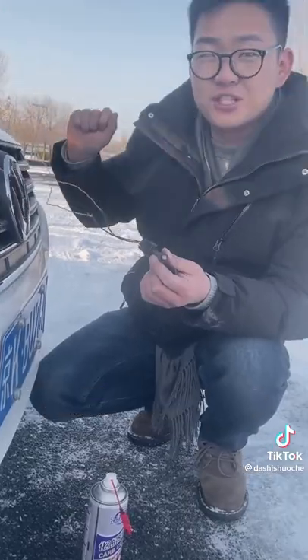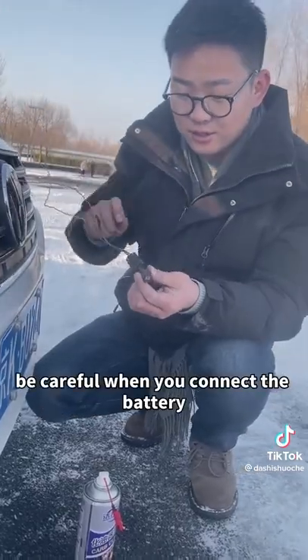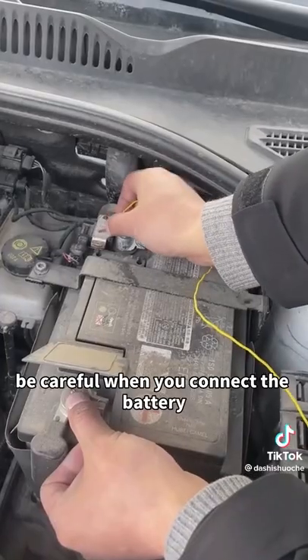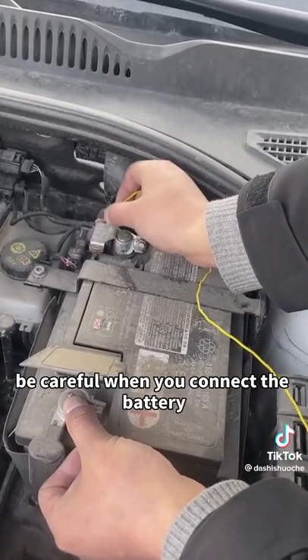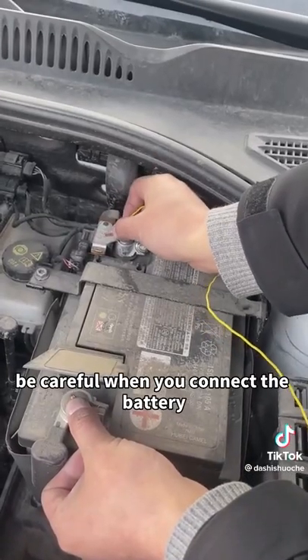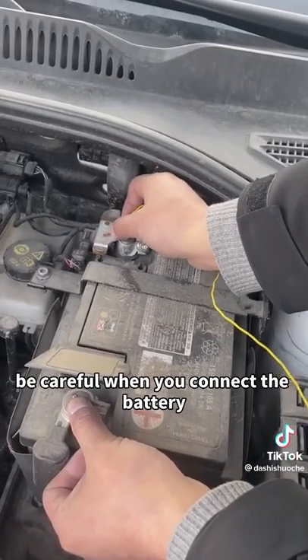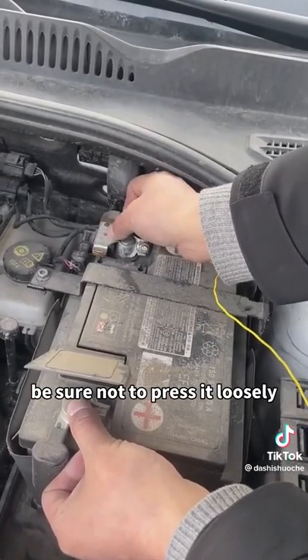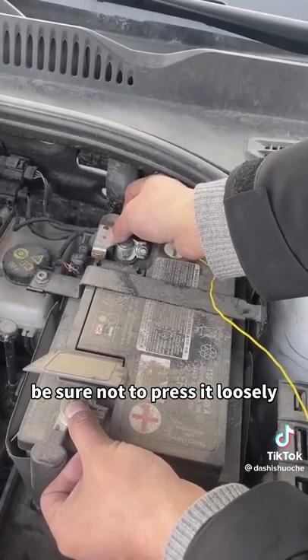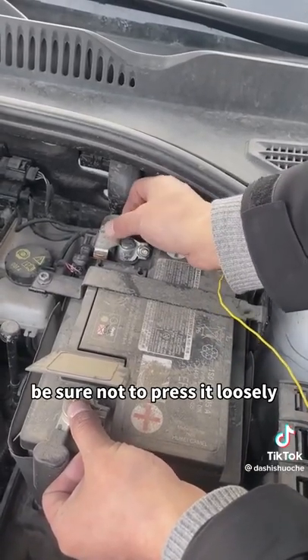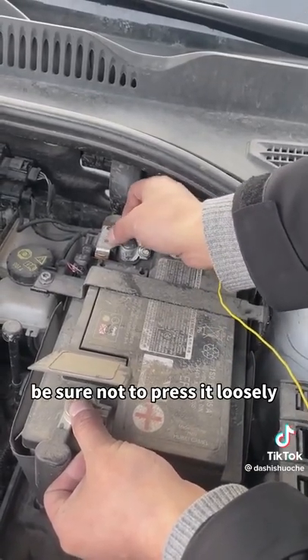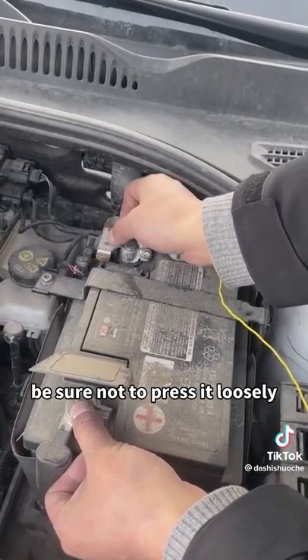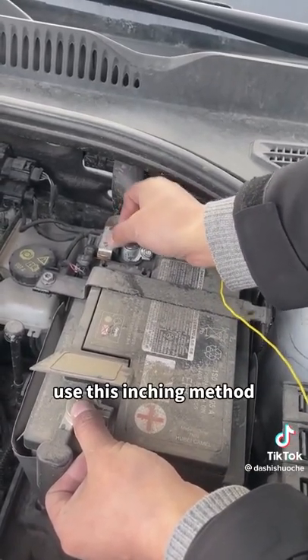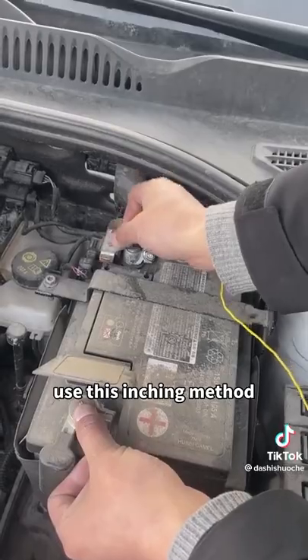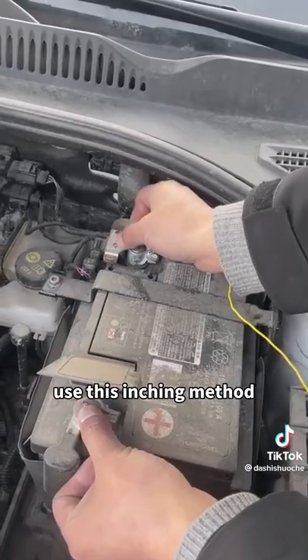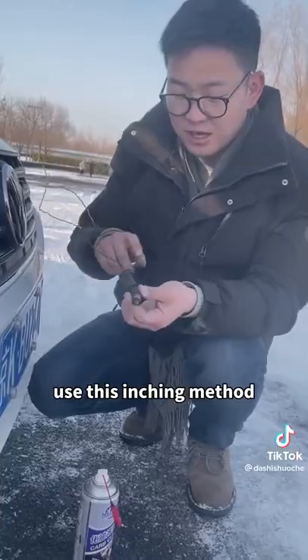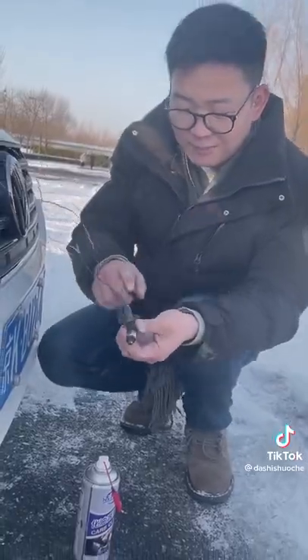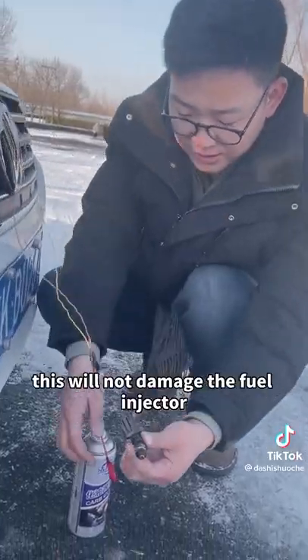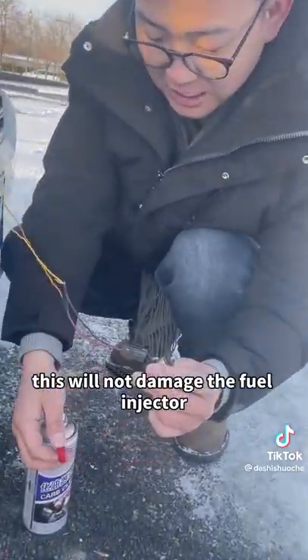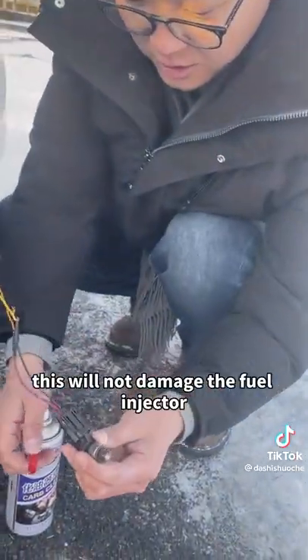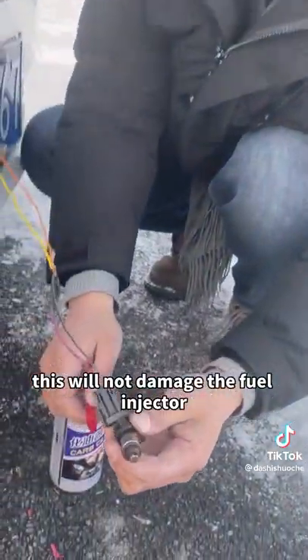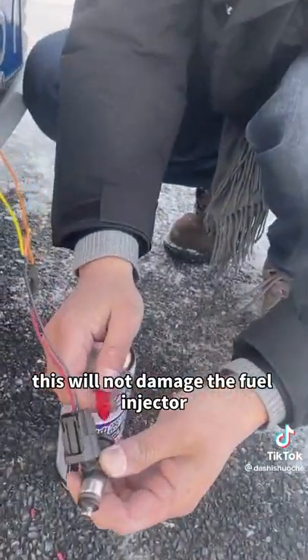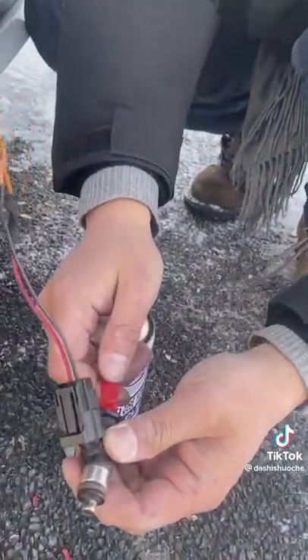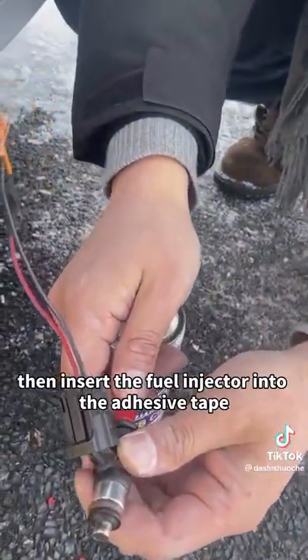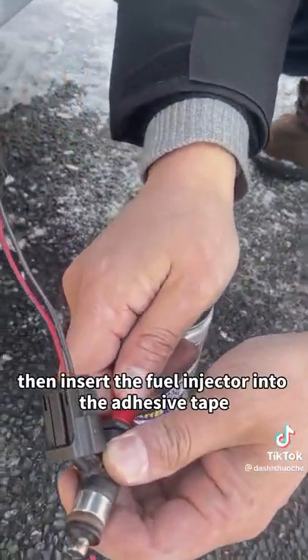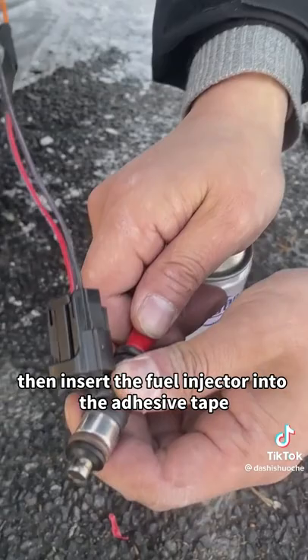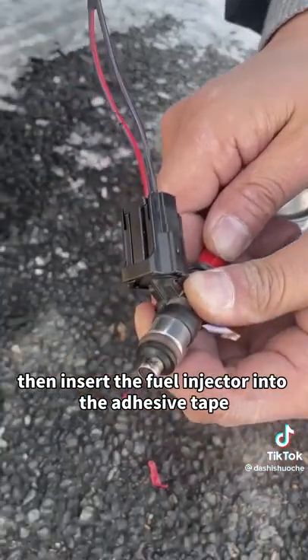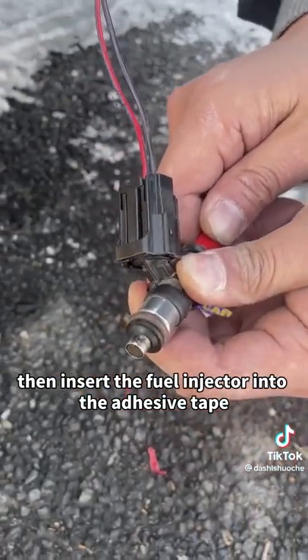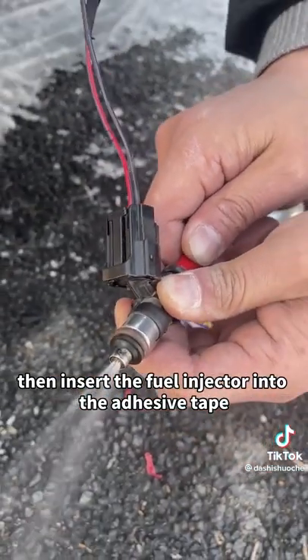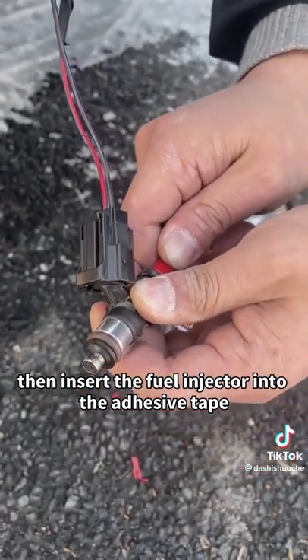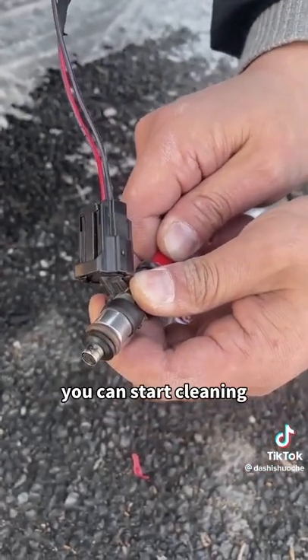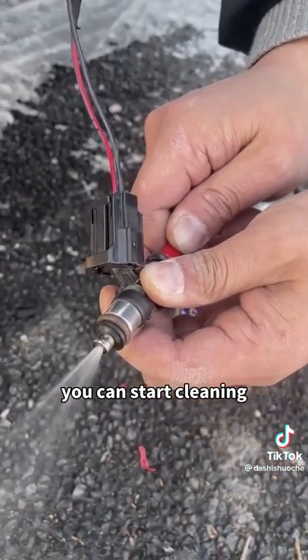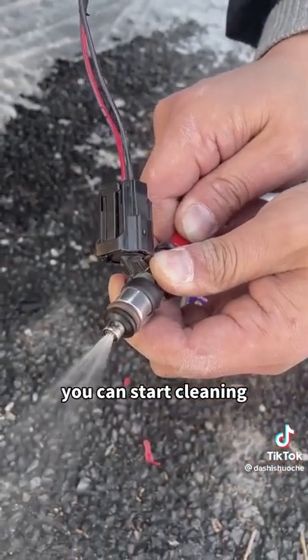Connect these two wires to the positive and negative electrodes of the battery. Be careful when you connect the battery — be sure not to press it loosely. Use this inching method; this will not damage the fuel injector. Then insert the fuel injector into the adhesive tape and you can start cleaning.